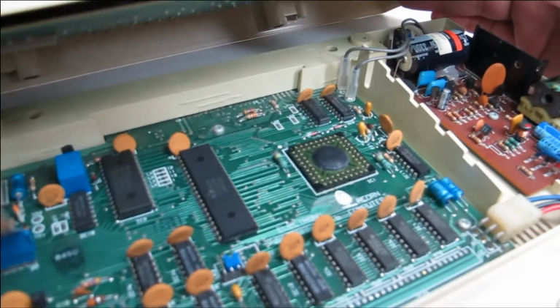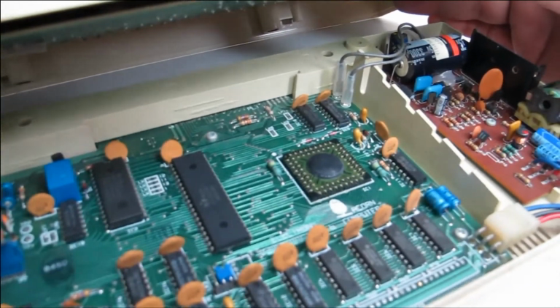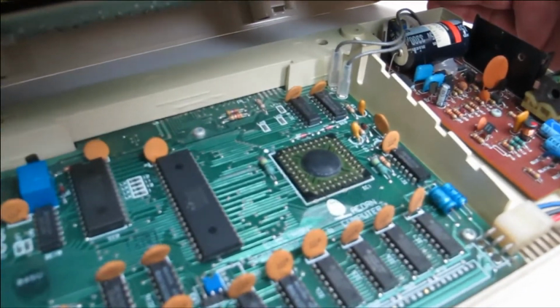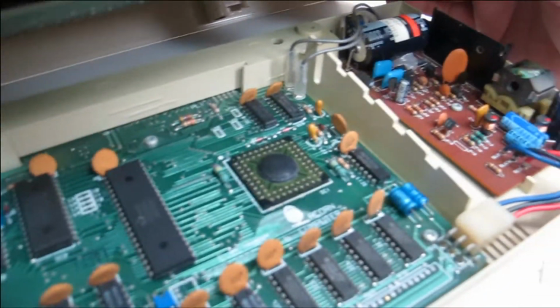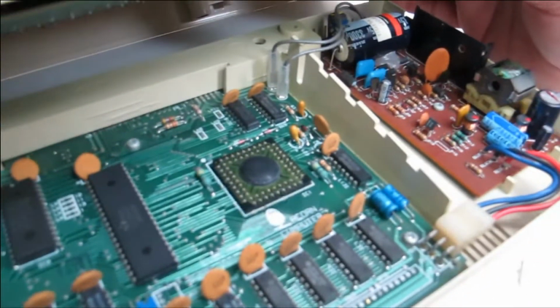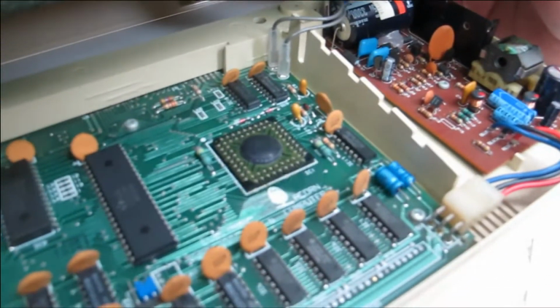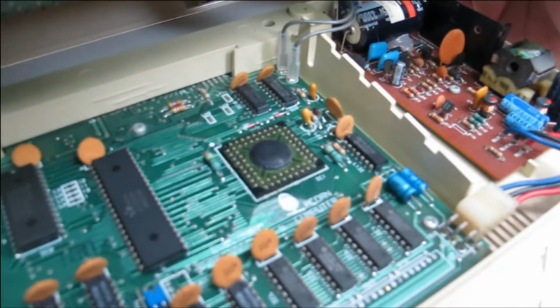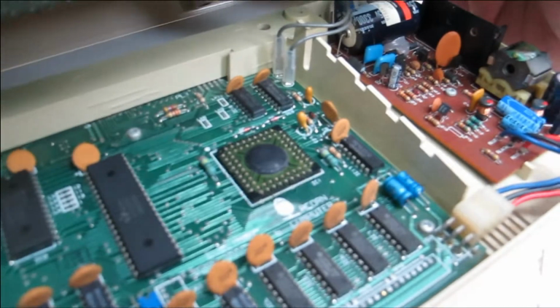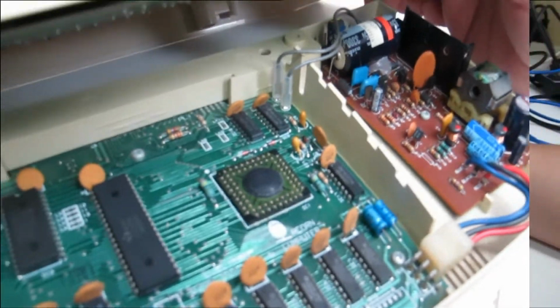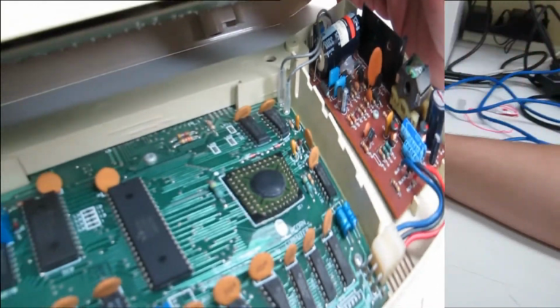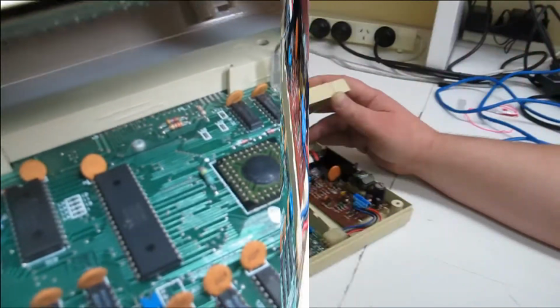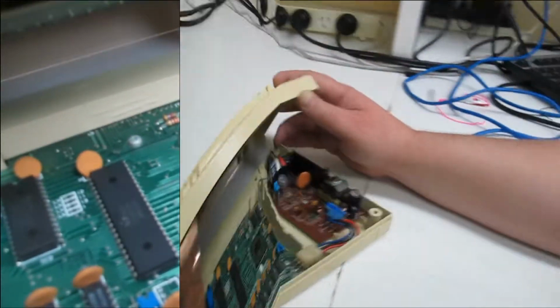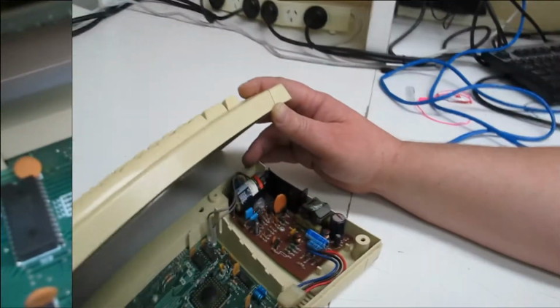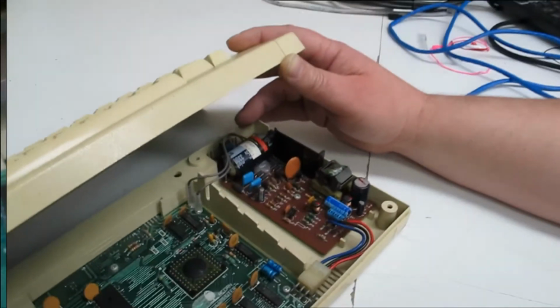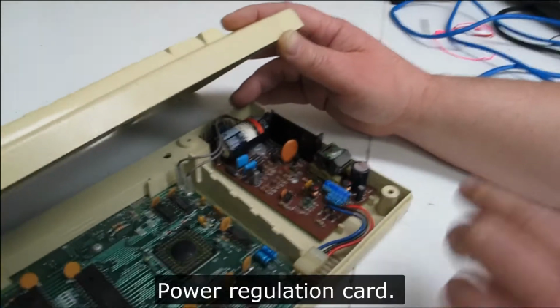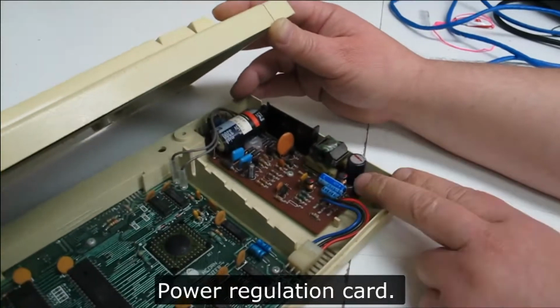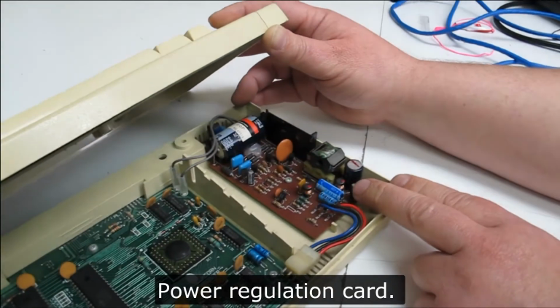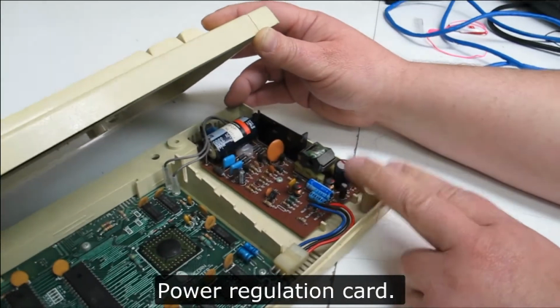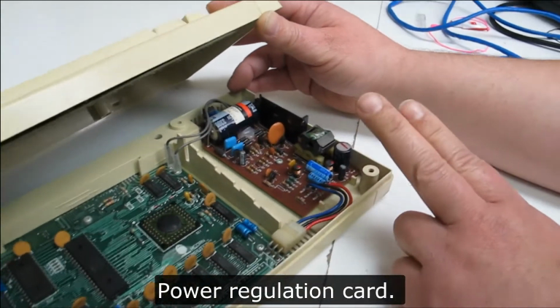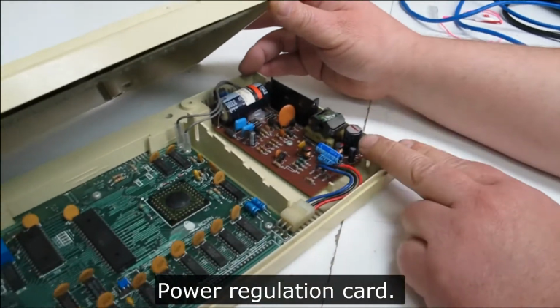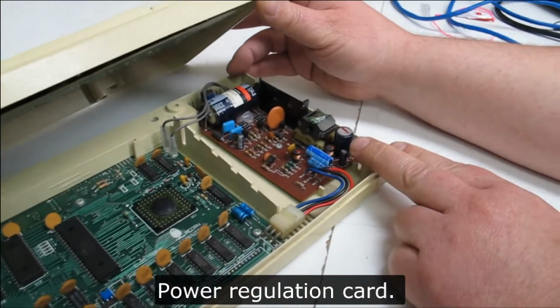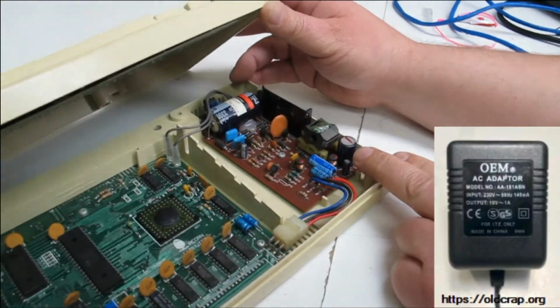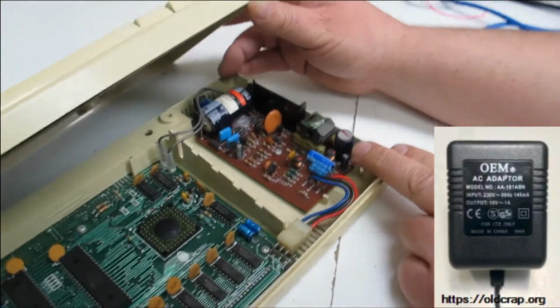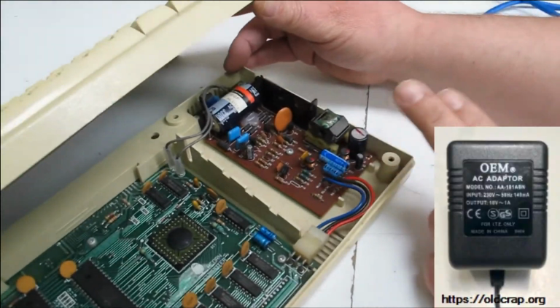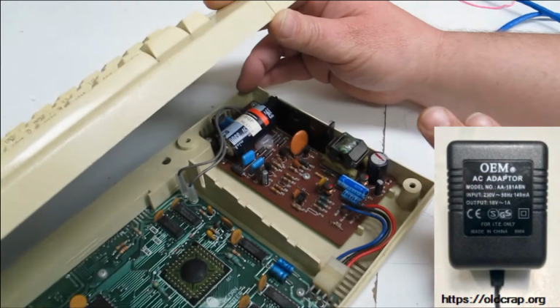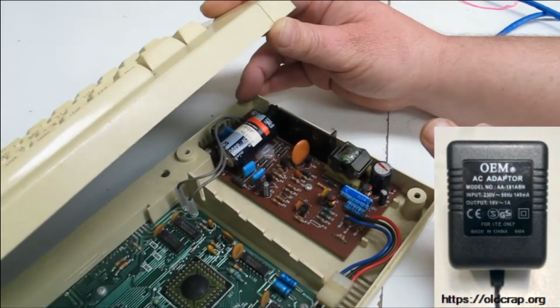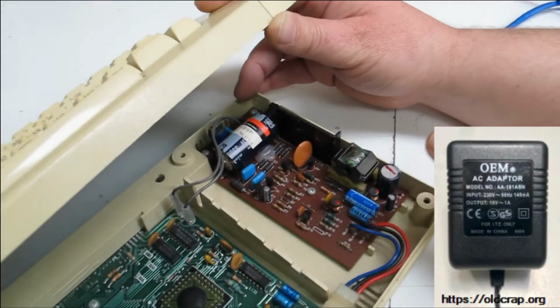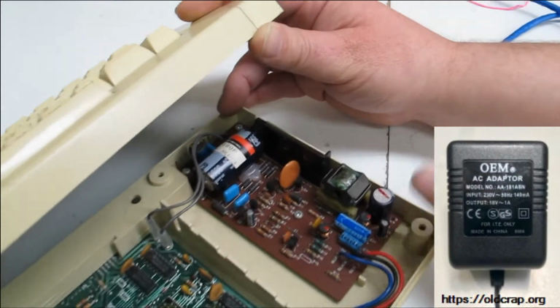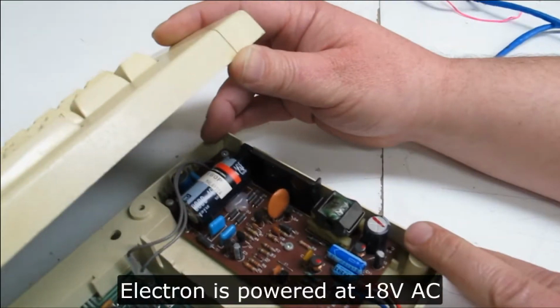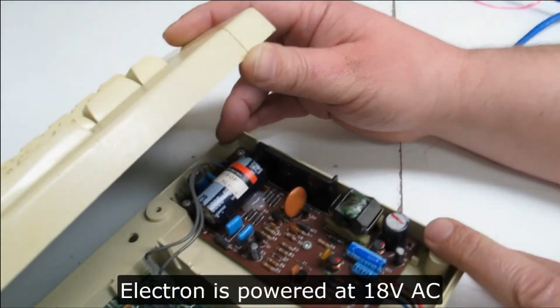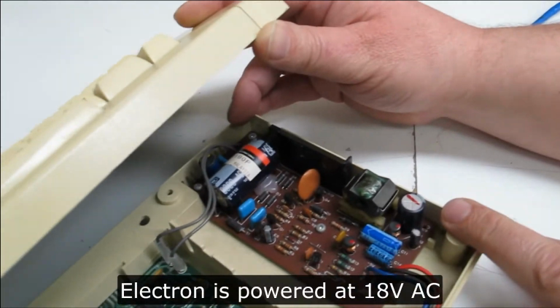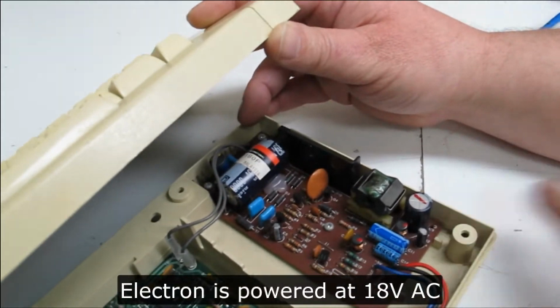Since it's not socketed, to upgrade it you'd need to put a socket in if there was a ROM upgrade. And yeah, that PSU is so nice and simple, but you already need to use an adapter — I think it's 19 volts.